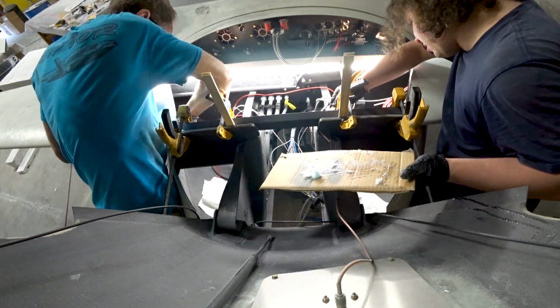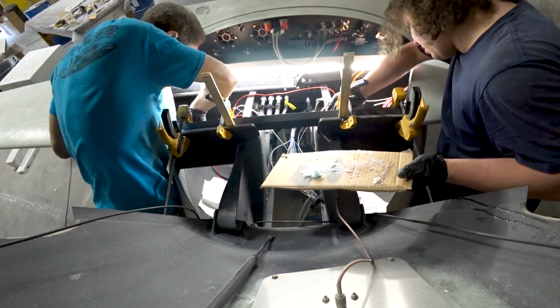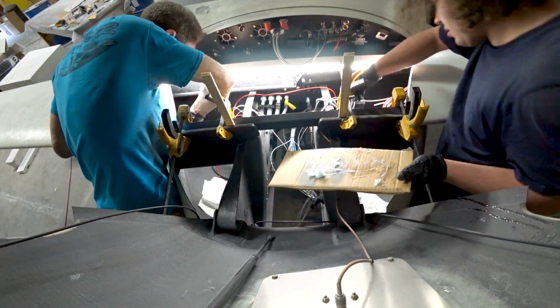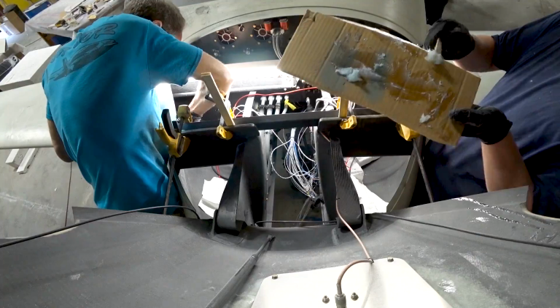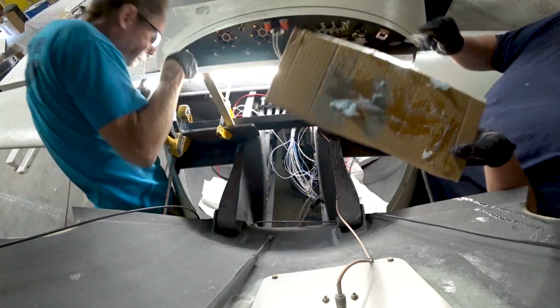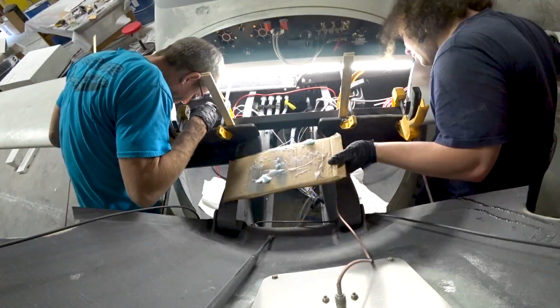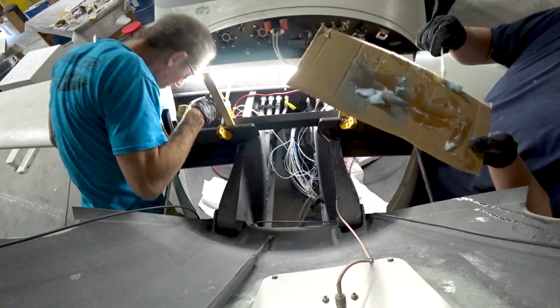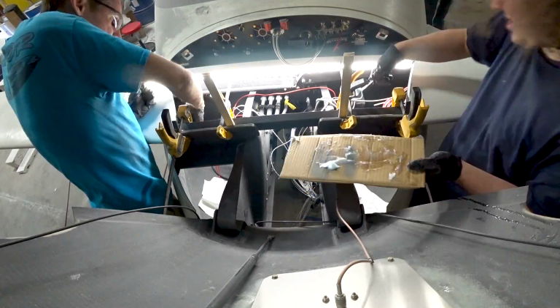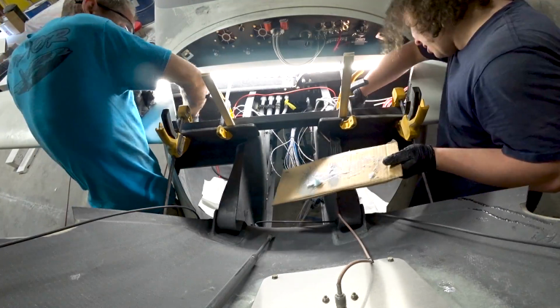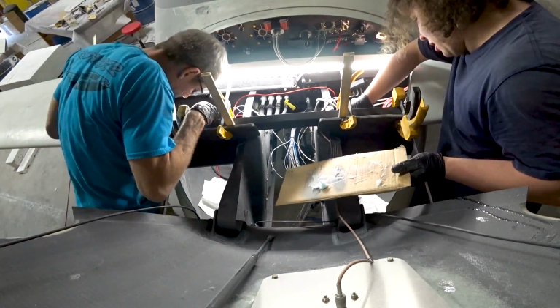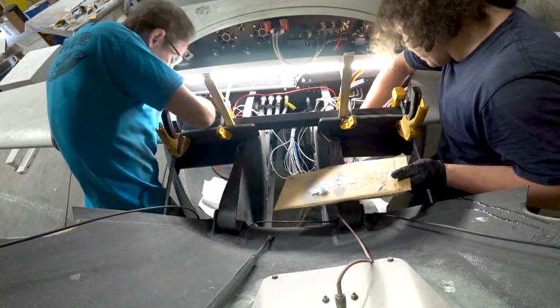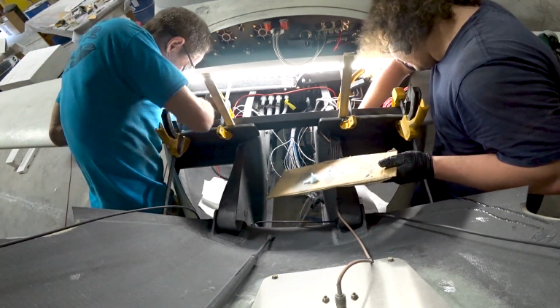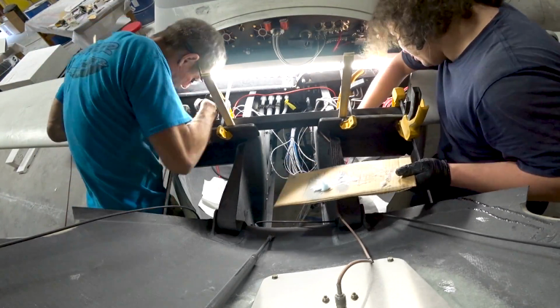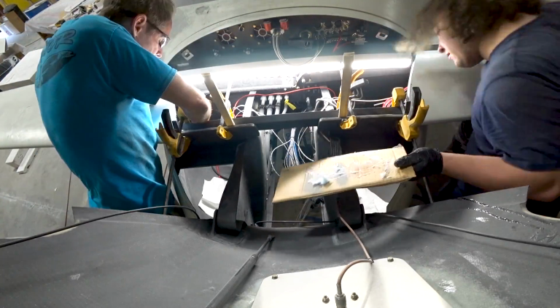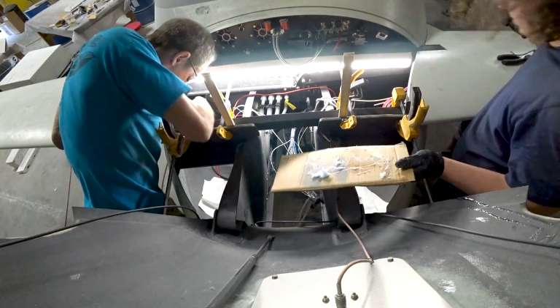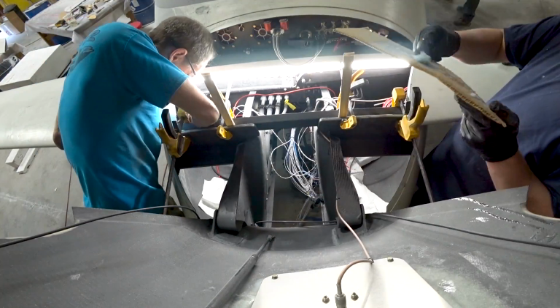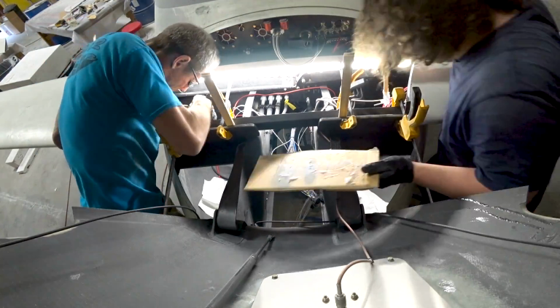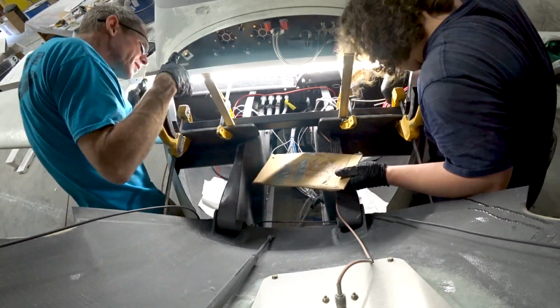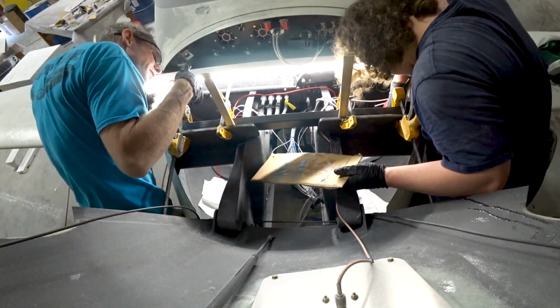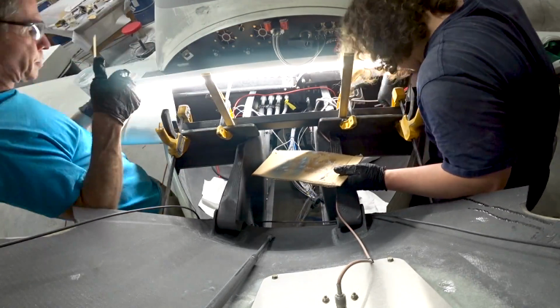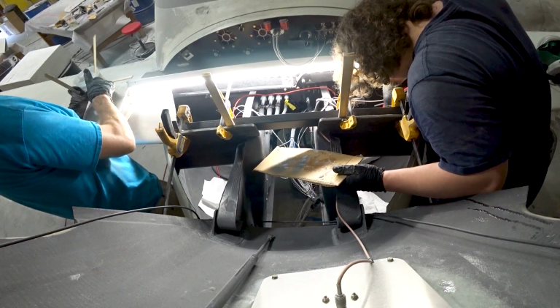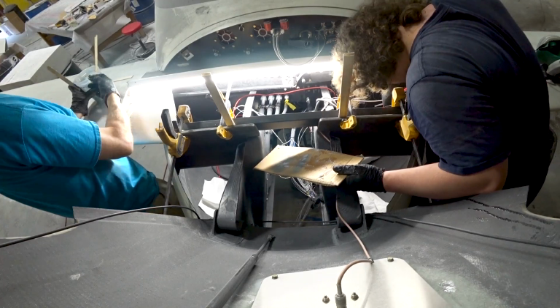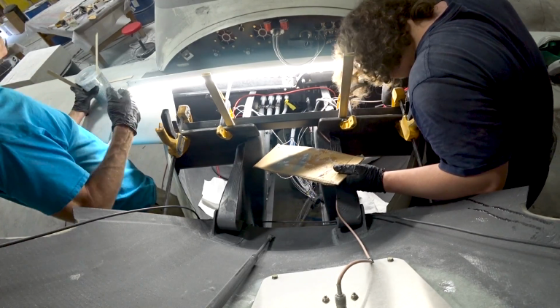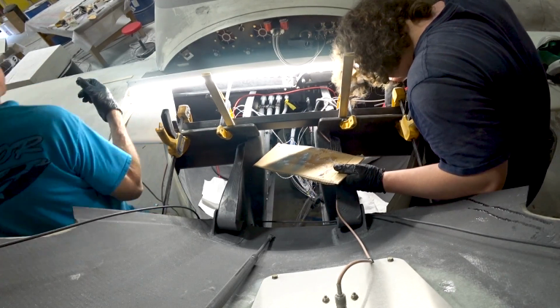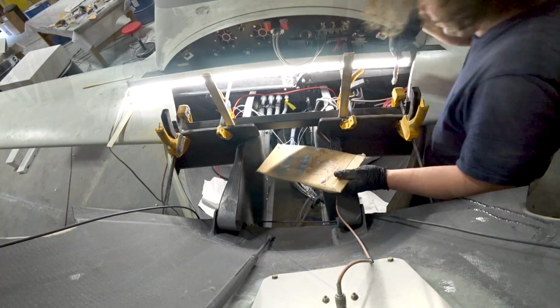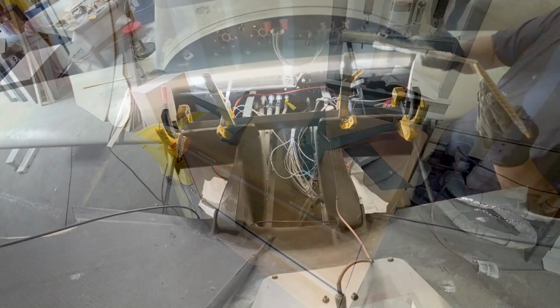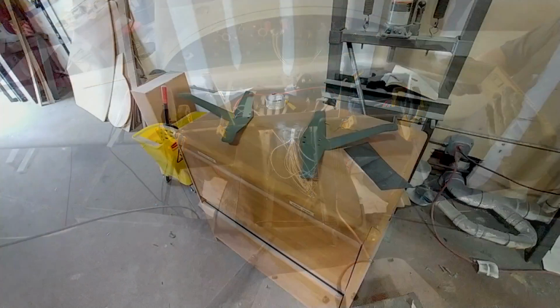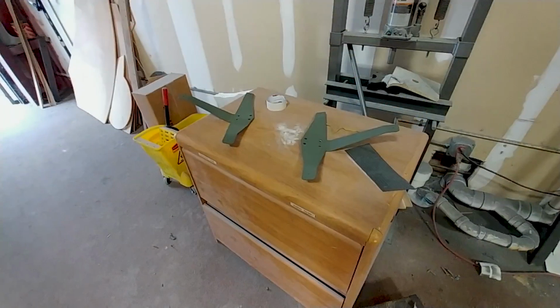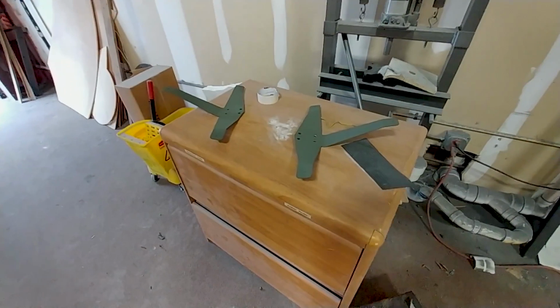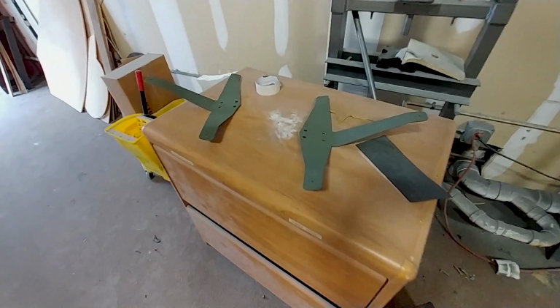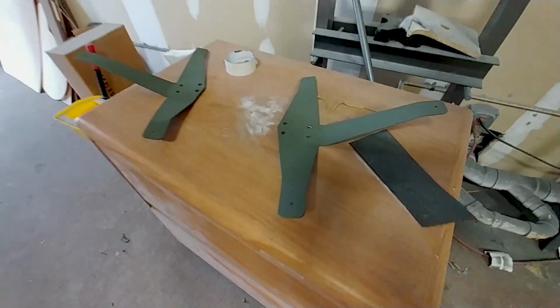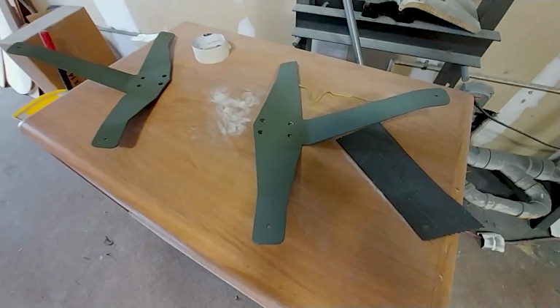You don't want to bolt it in the middle — you need that spar to be able to flex a little bit as the foreplane flexes under load. So there are just two points that the whole thing will pivot around.